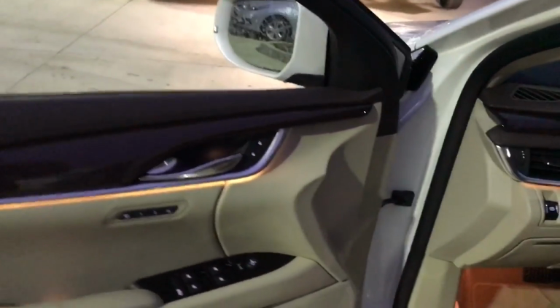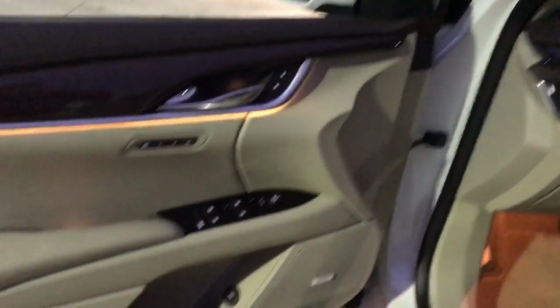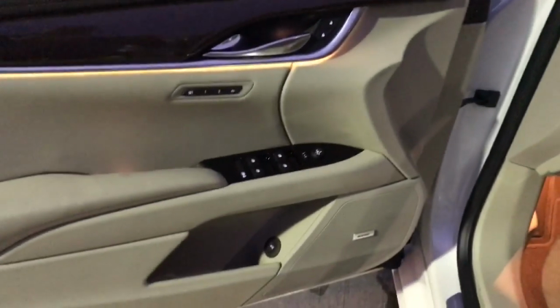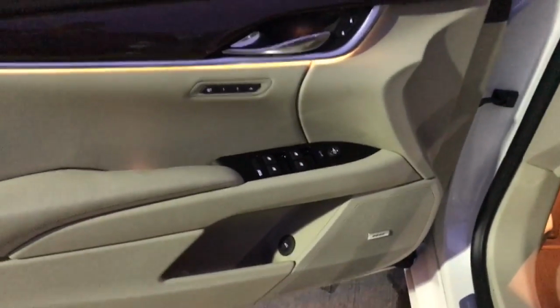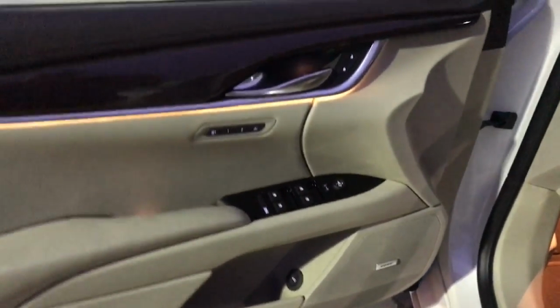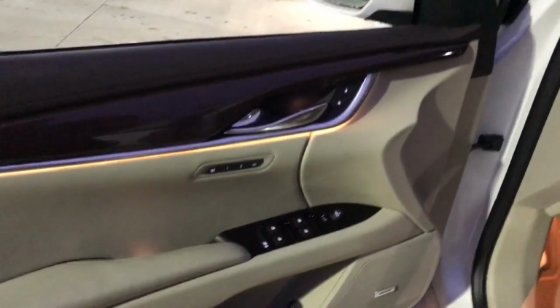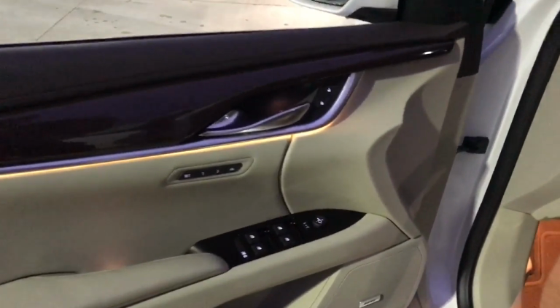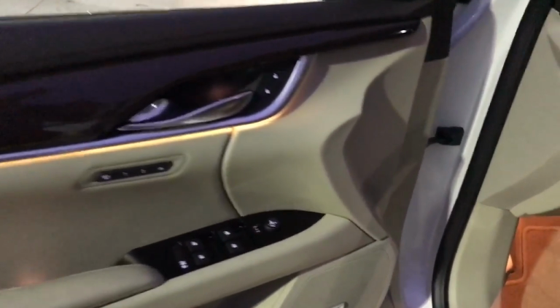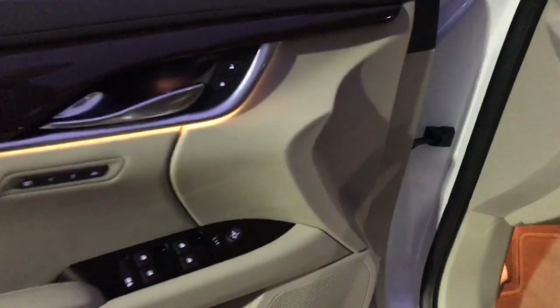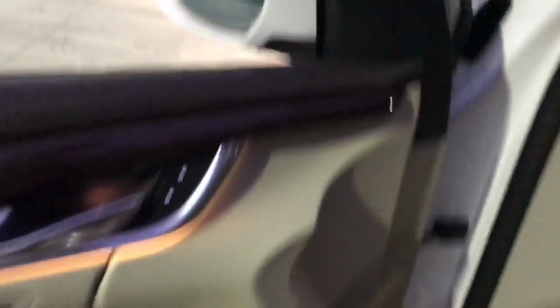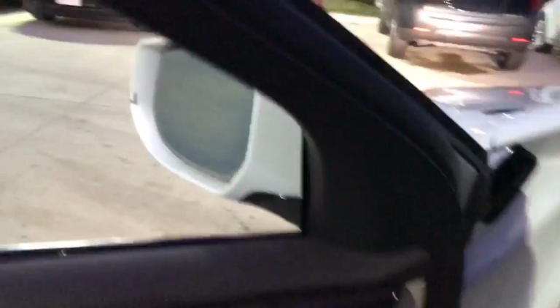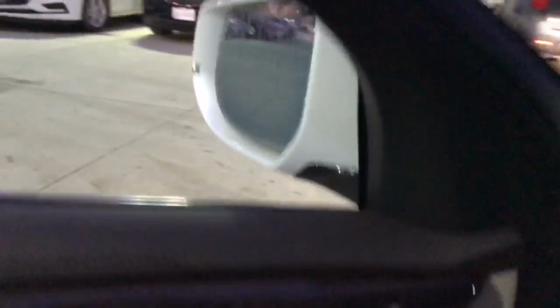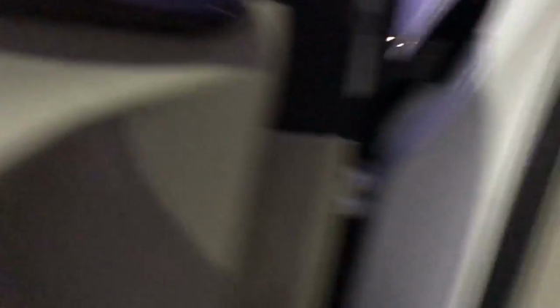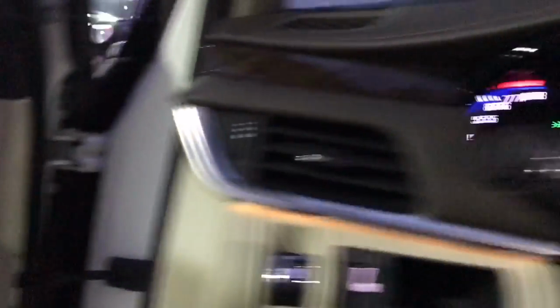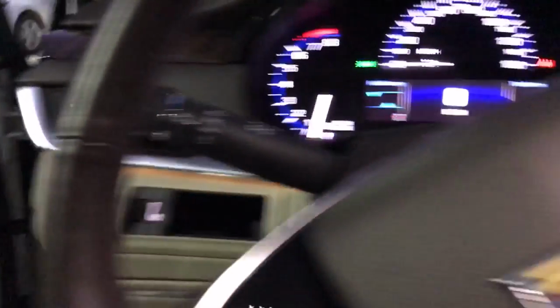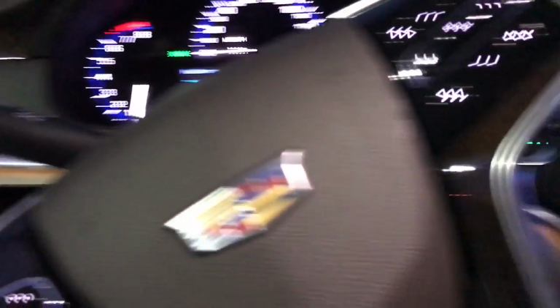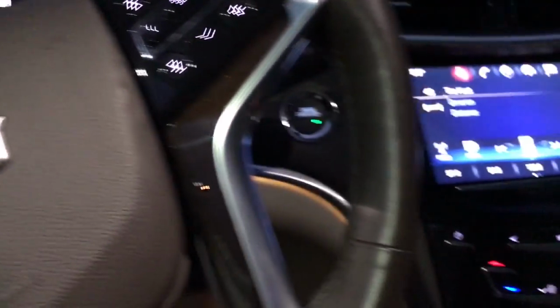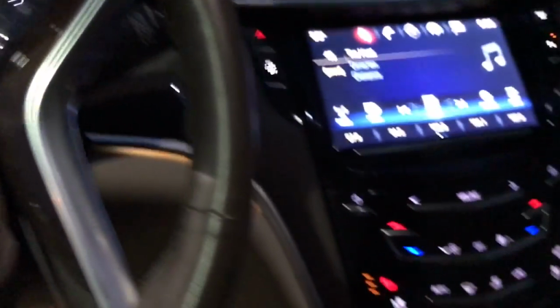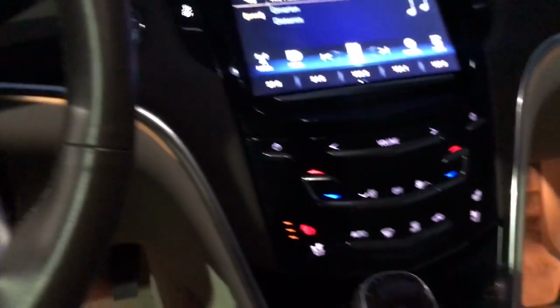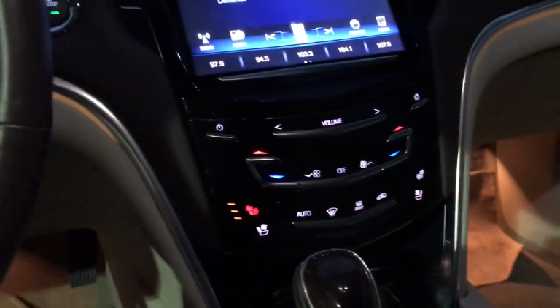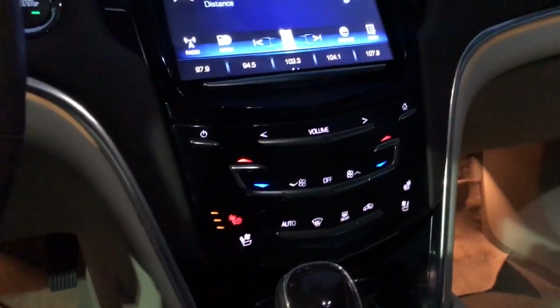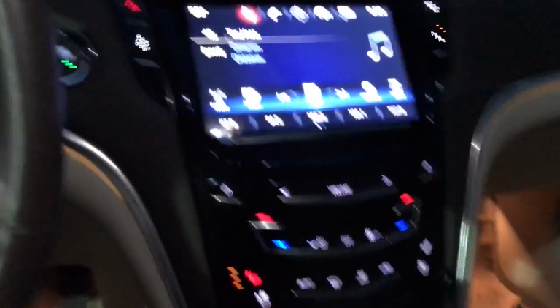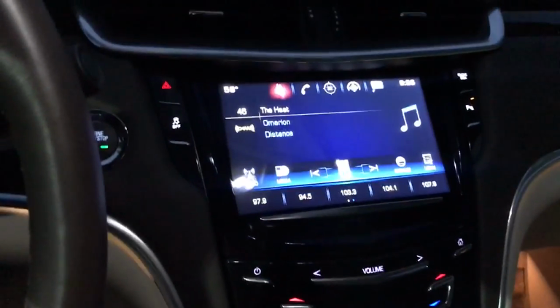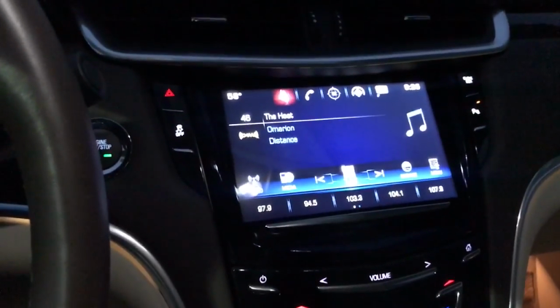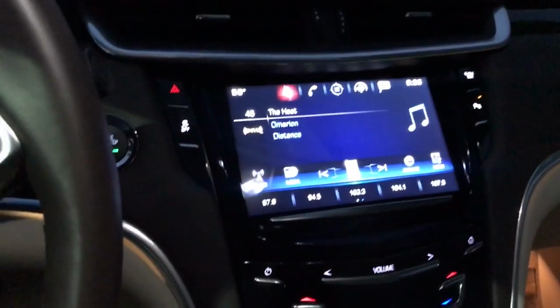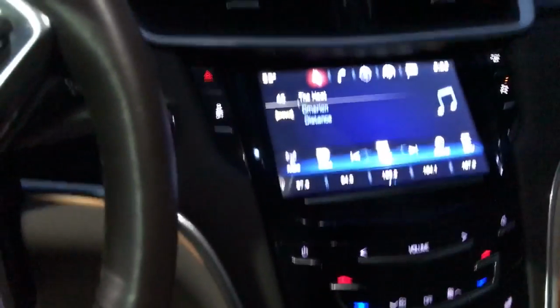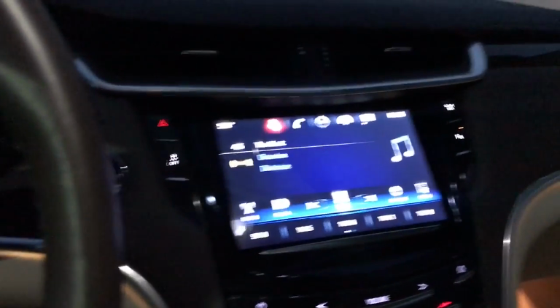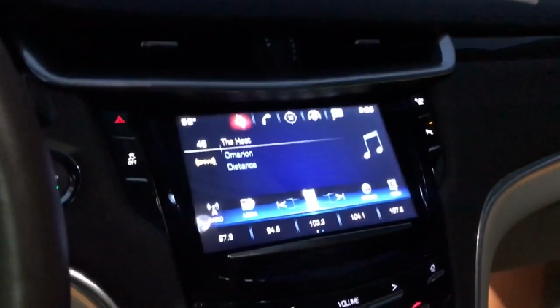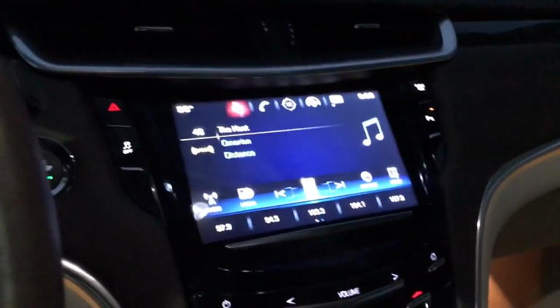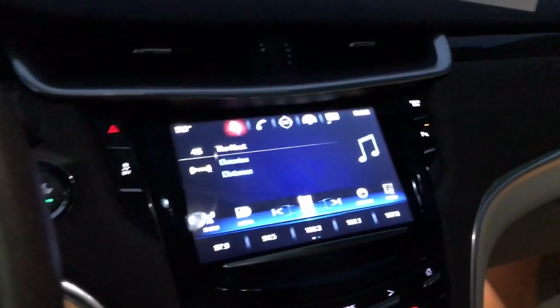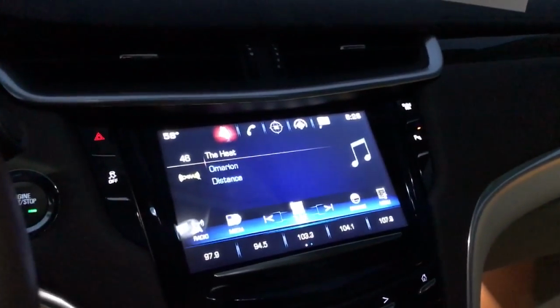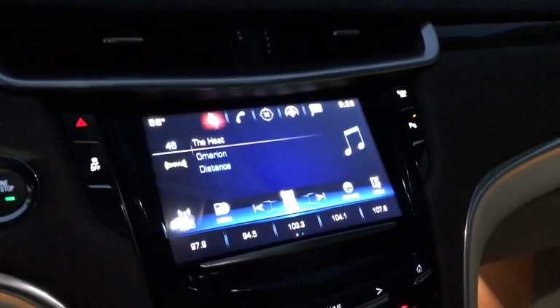You do have power windows, power locks obviously. Bose stereo sound system which is nice. Heated and cooled front seats. All touchscreen radio with your backup camera right here.